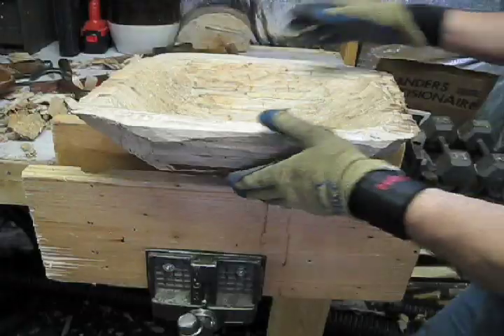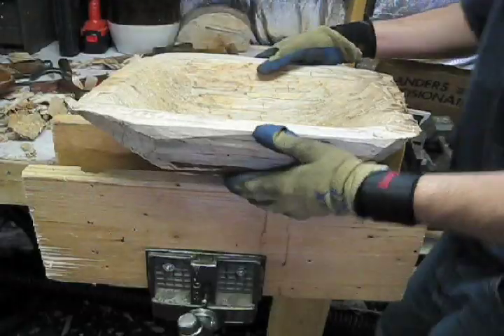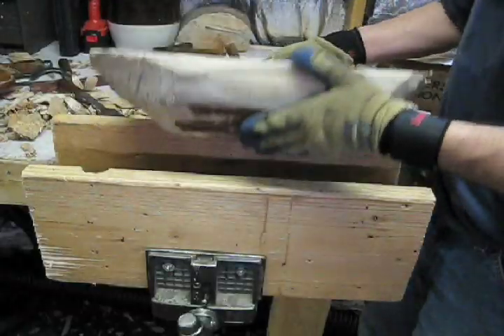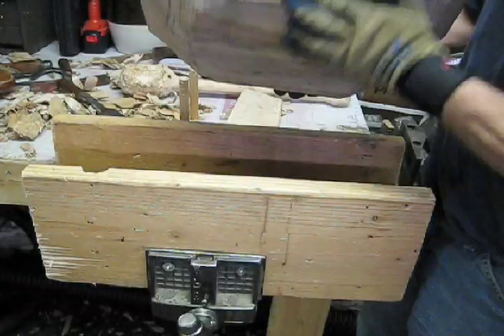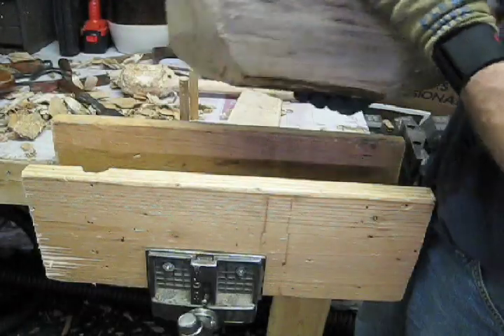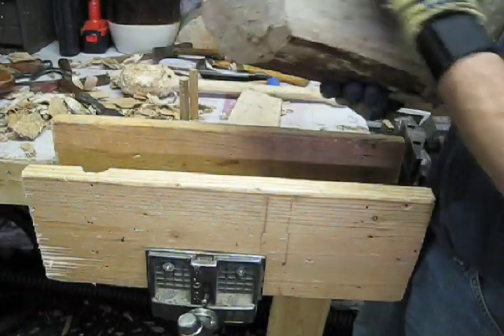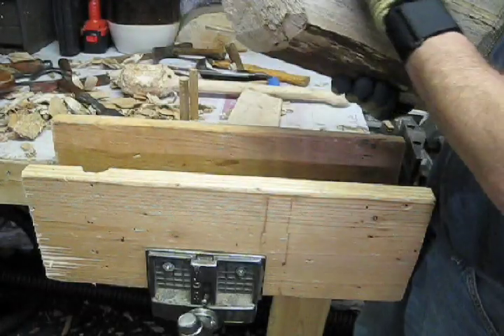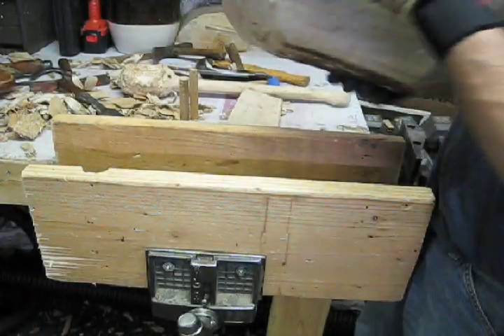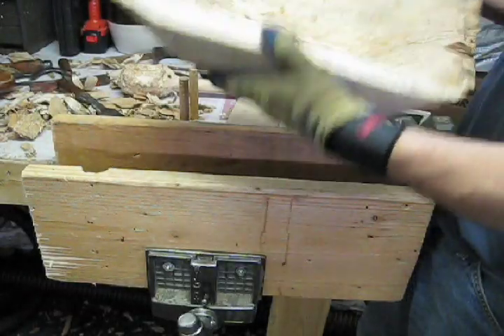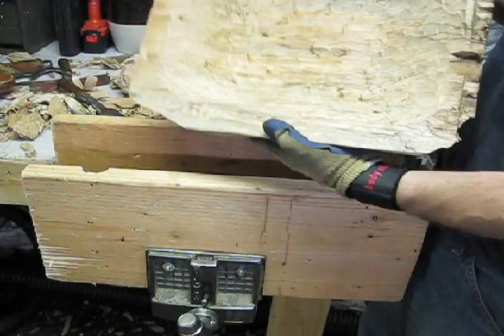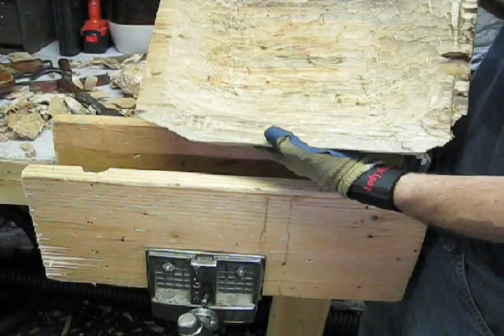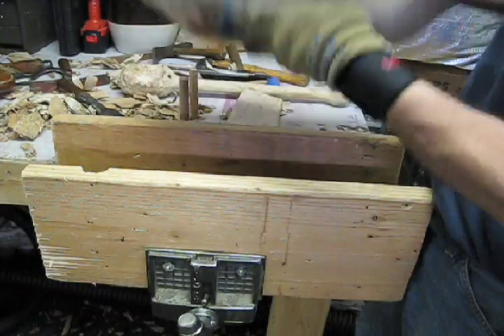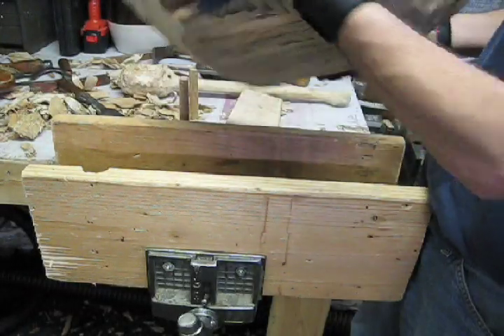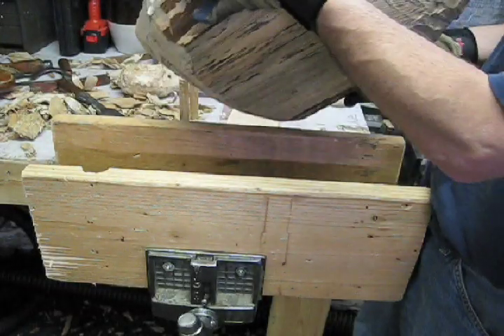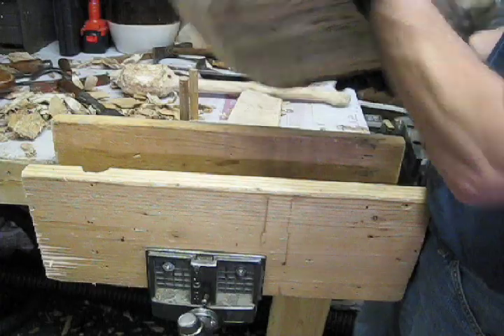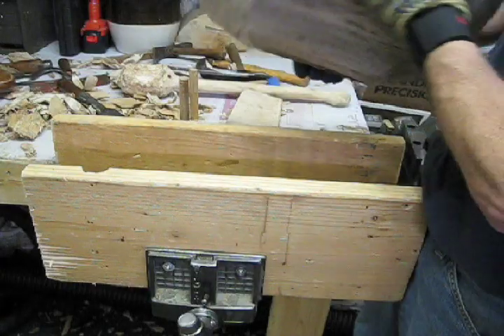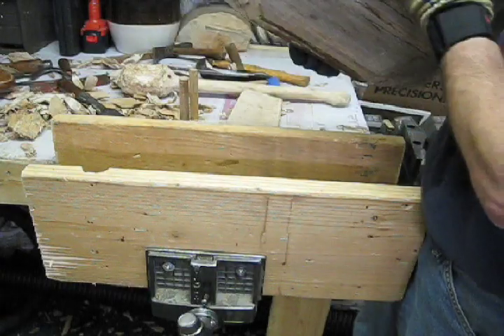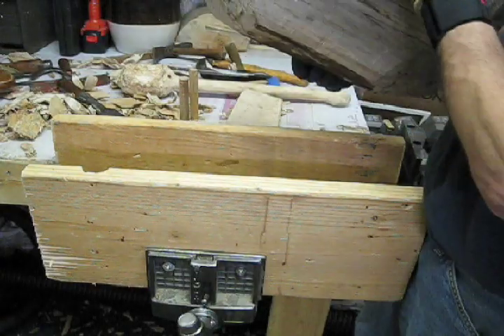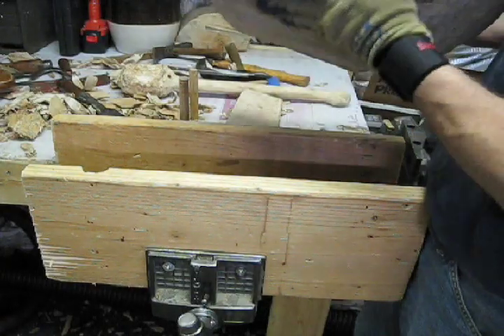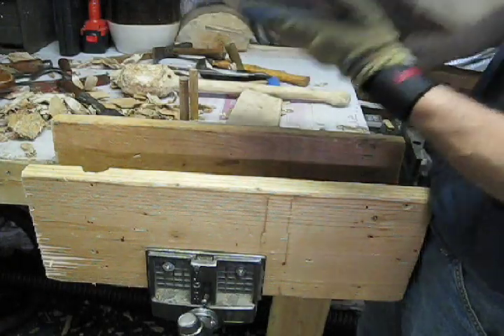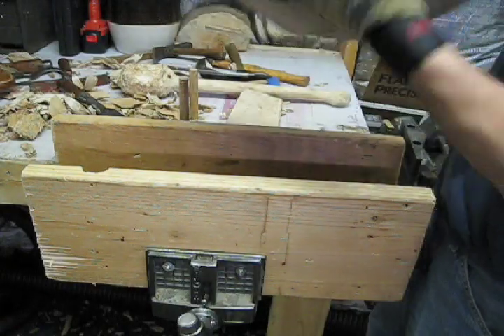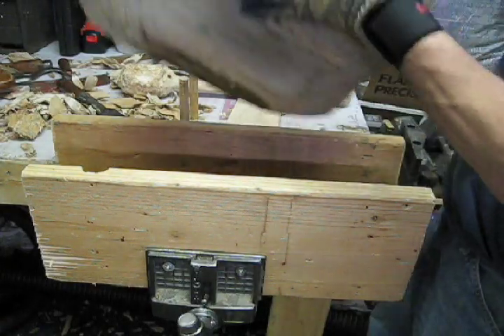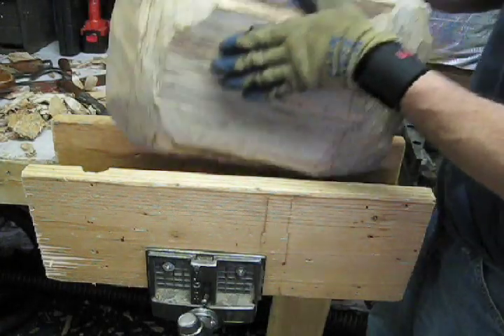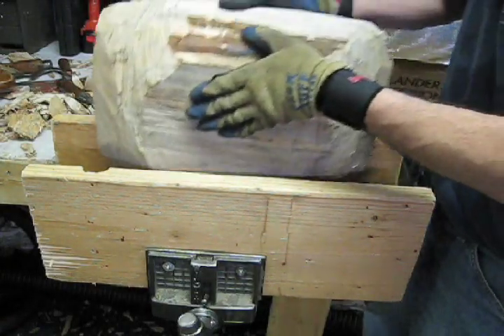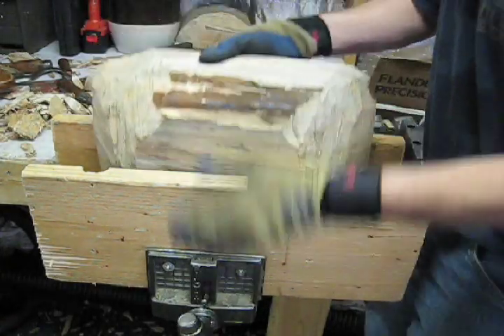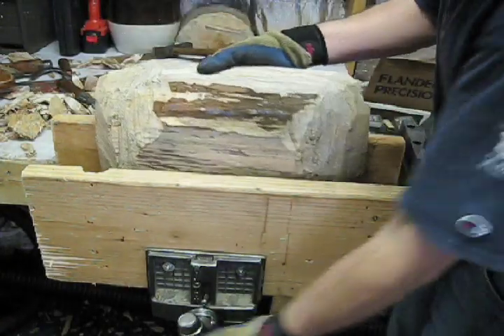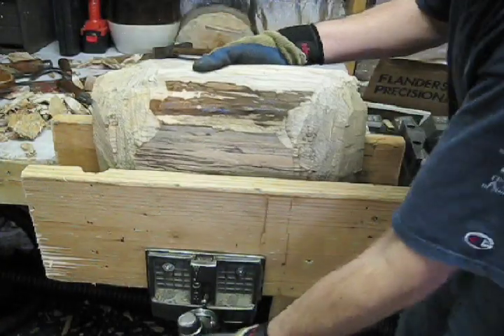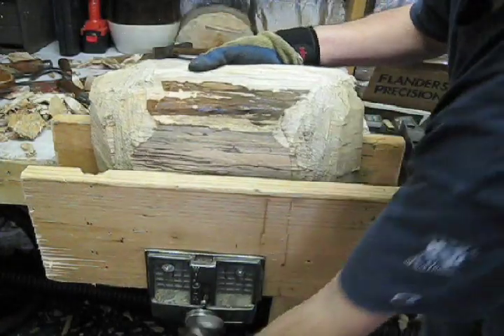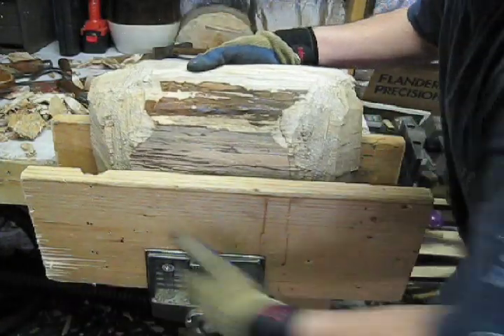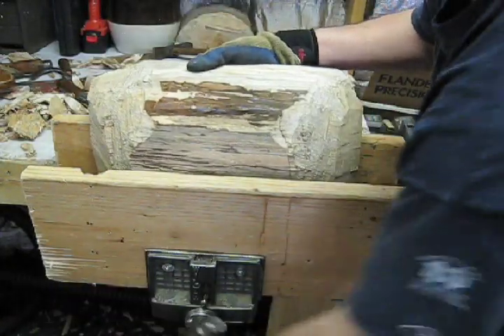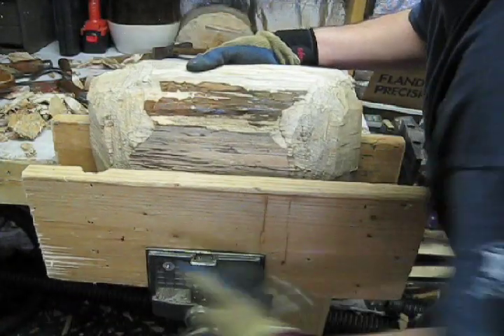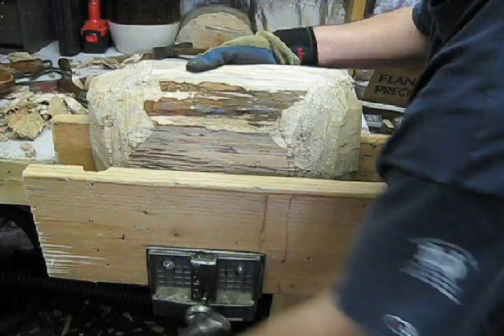Well, most of the hard work is done. I've hewed out the inside, I've worked on the ends and the outside. Now I'm going to put this in the shaving horse and start working it down with my draw knife.